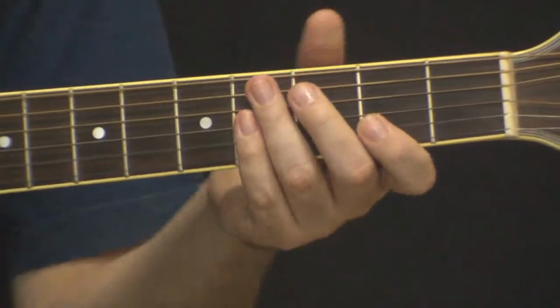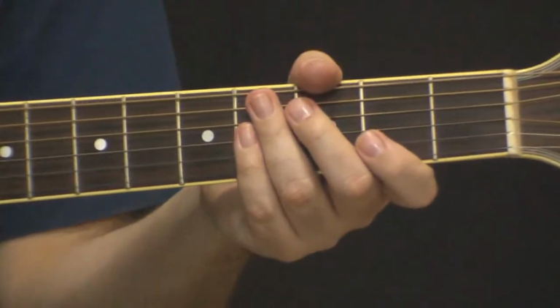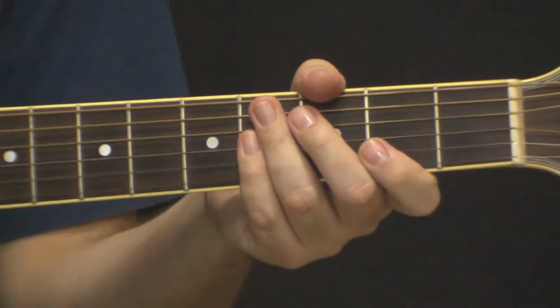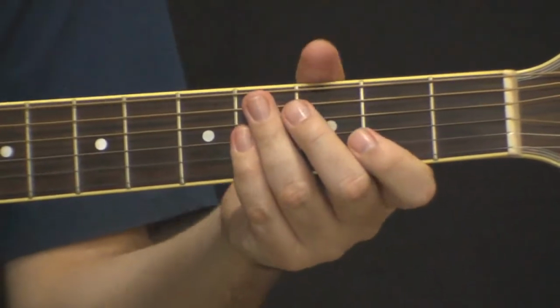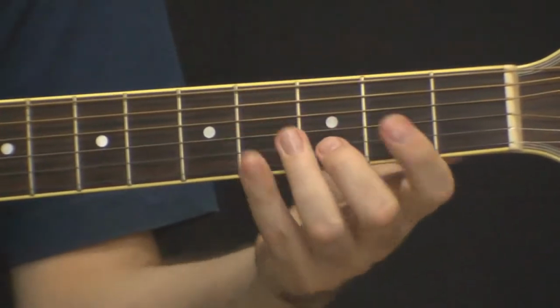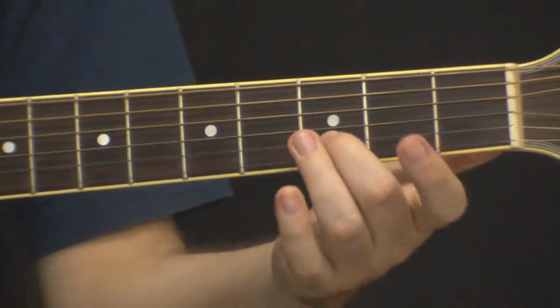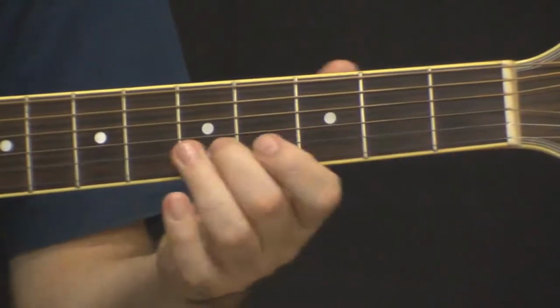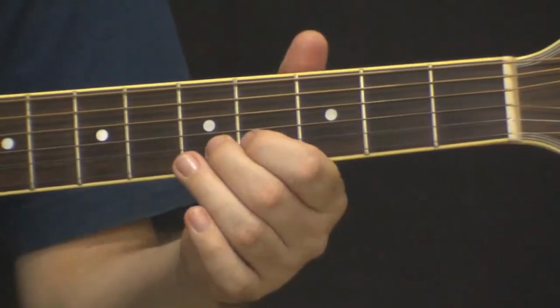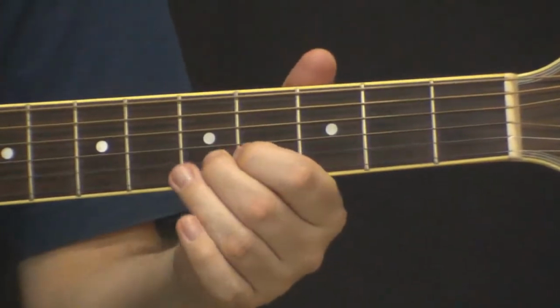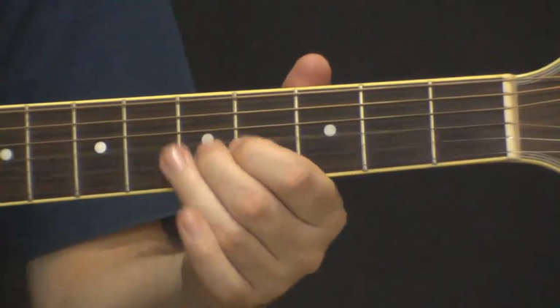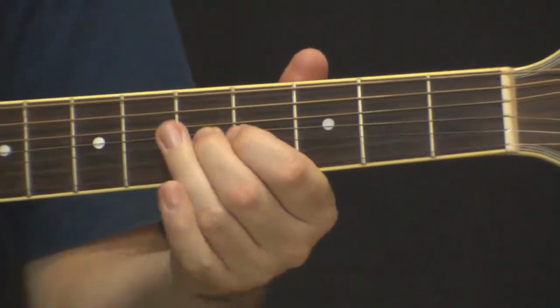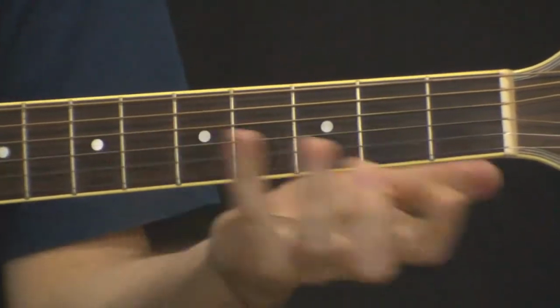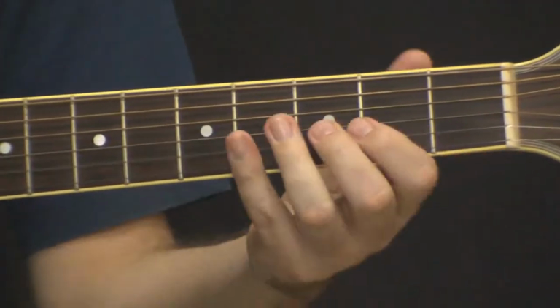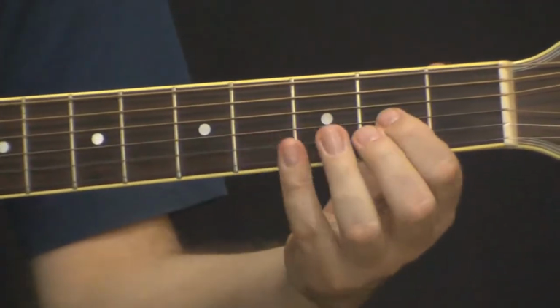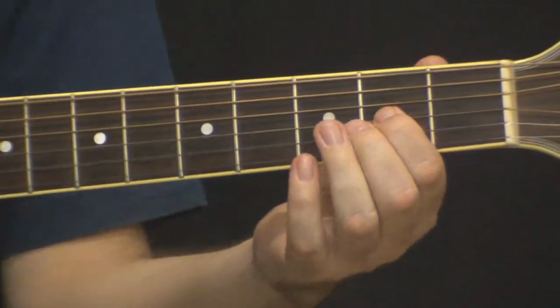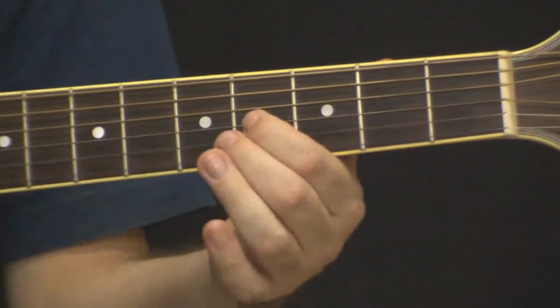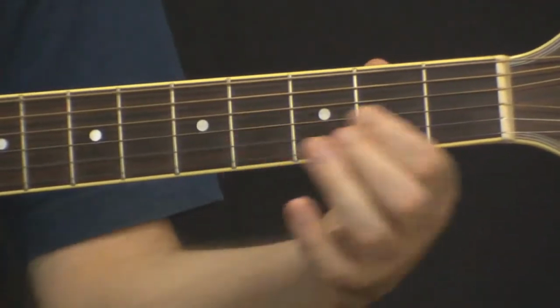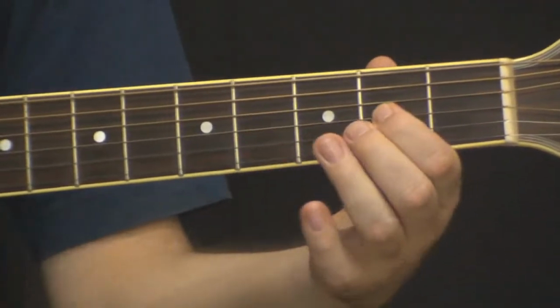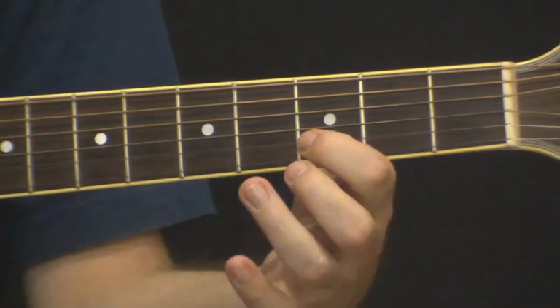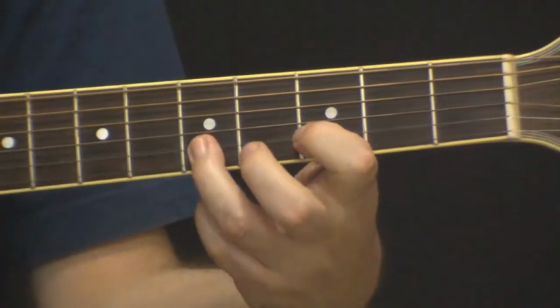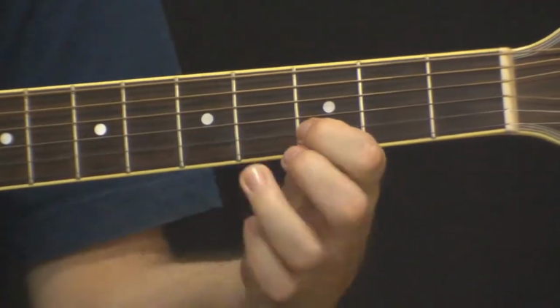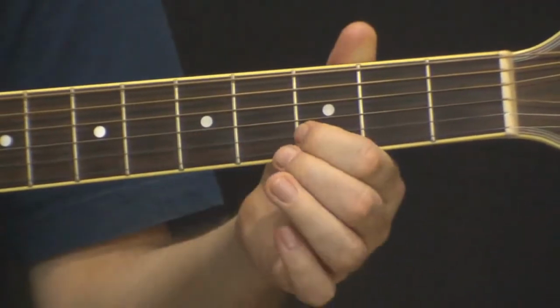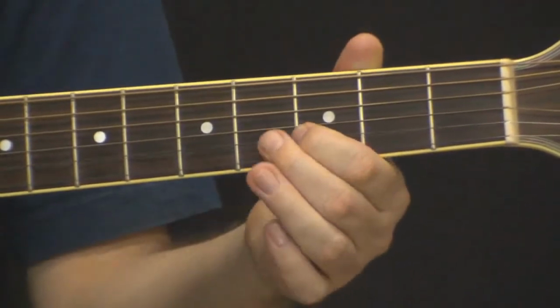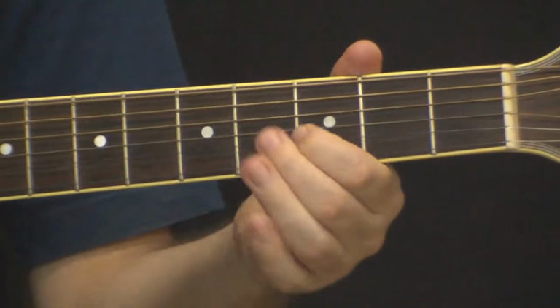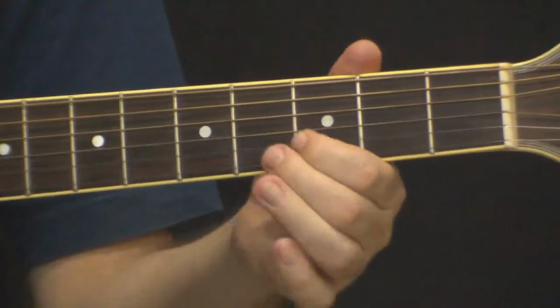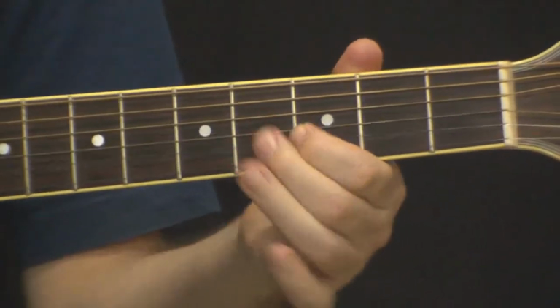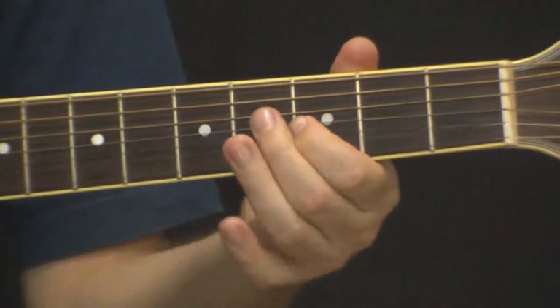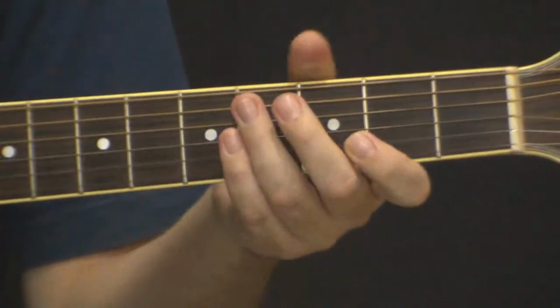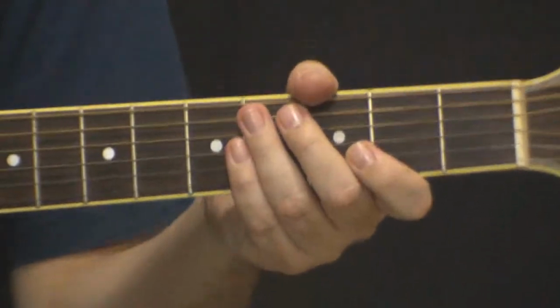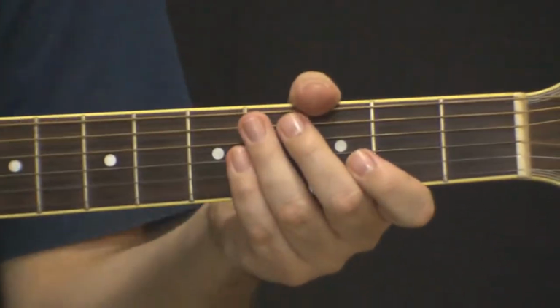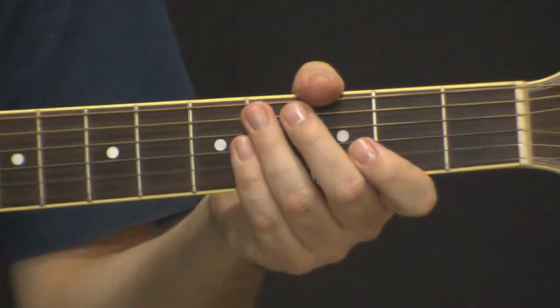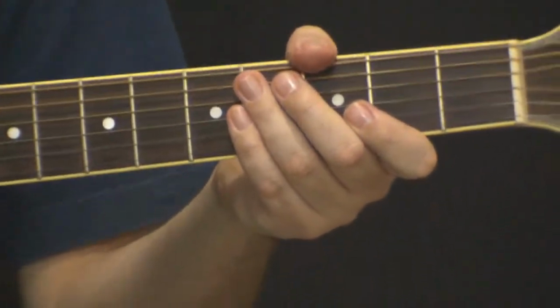Você pode juntar o hammer com o vibrato e com o slide. Vamos ao exemplo.